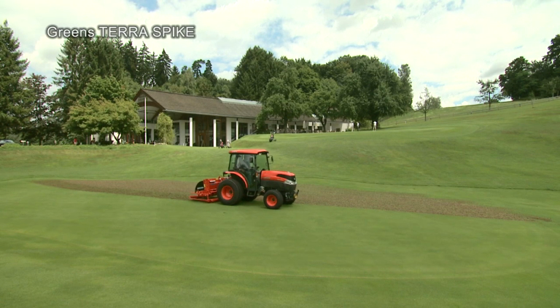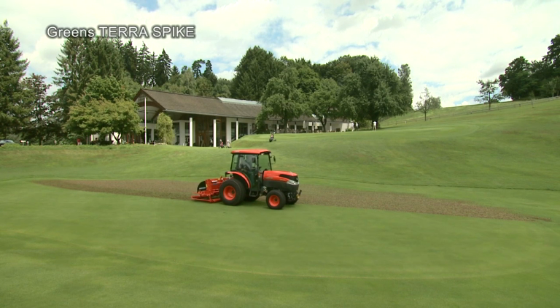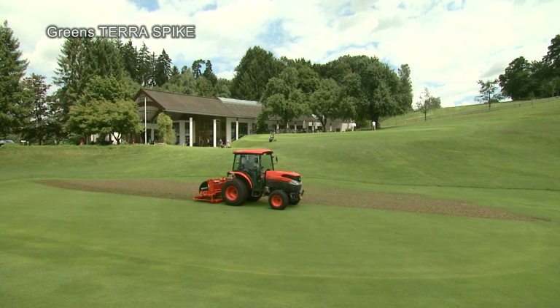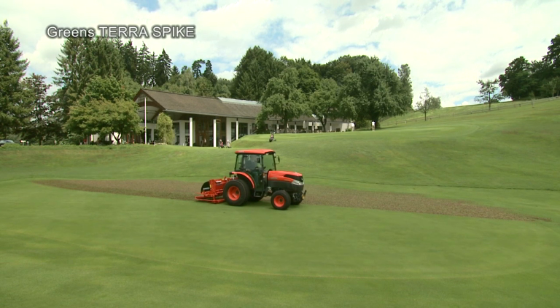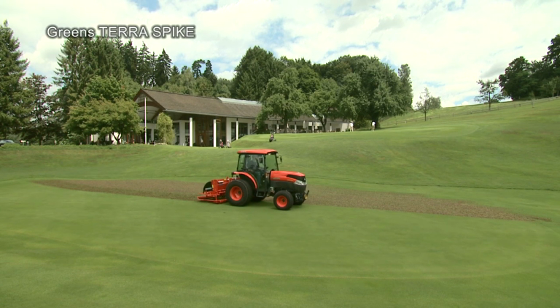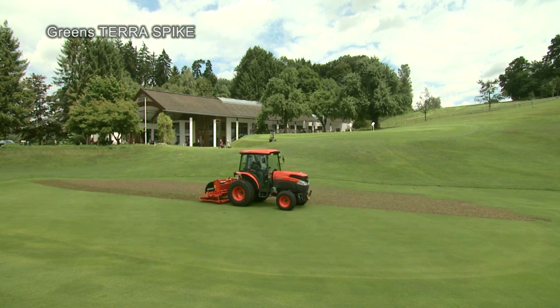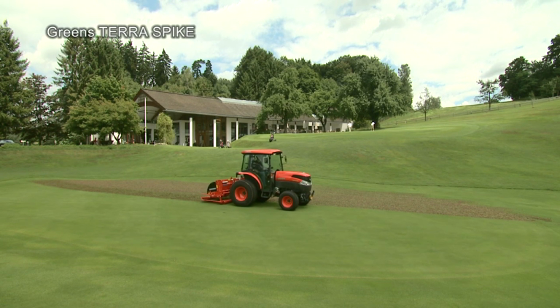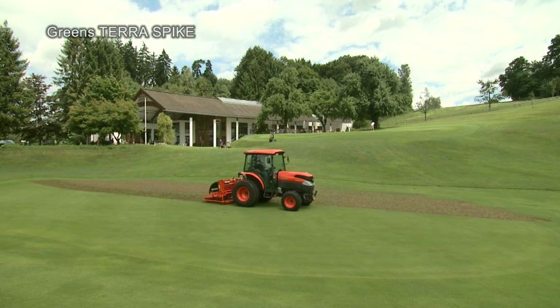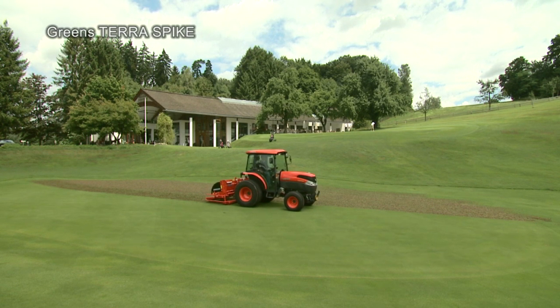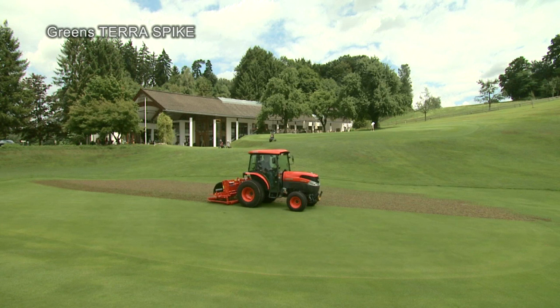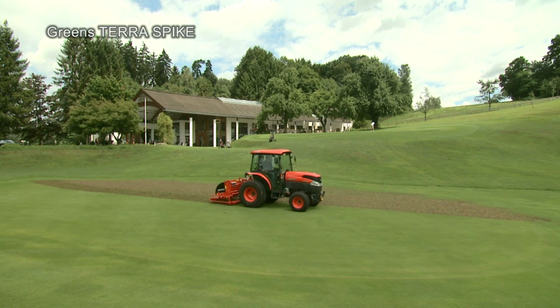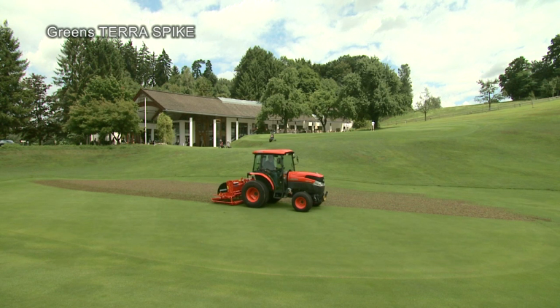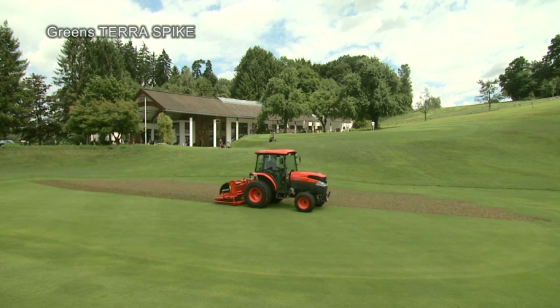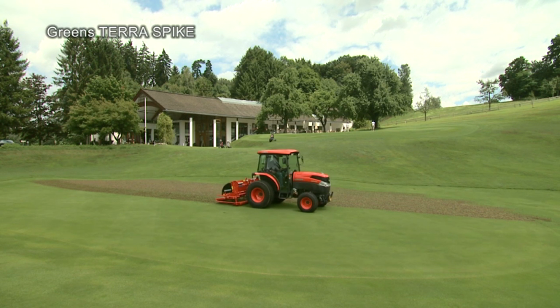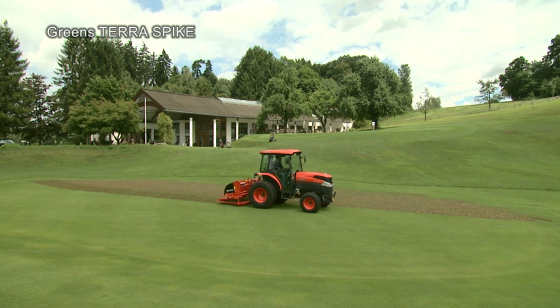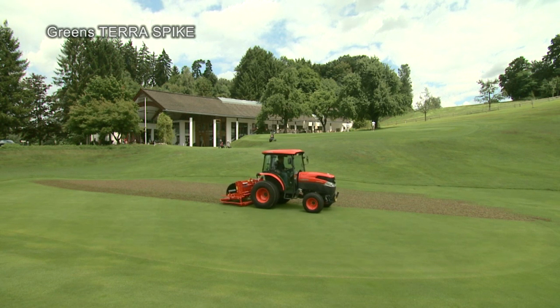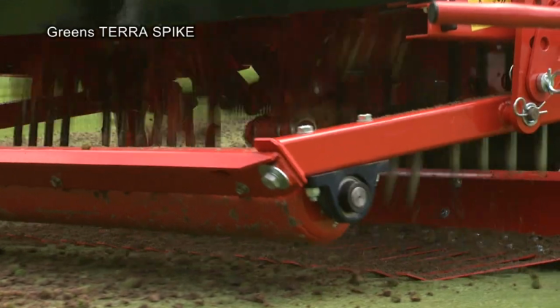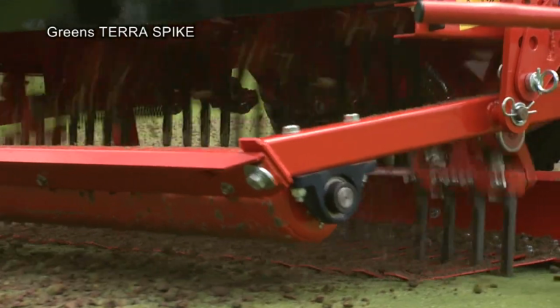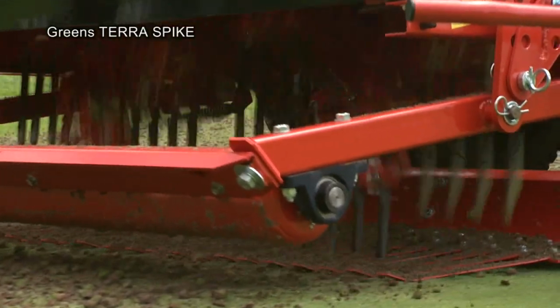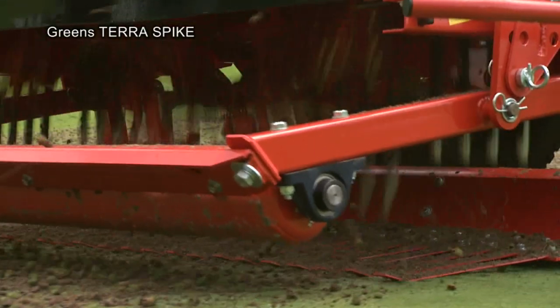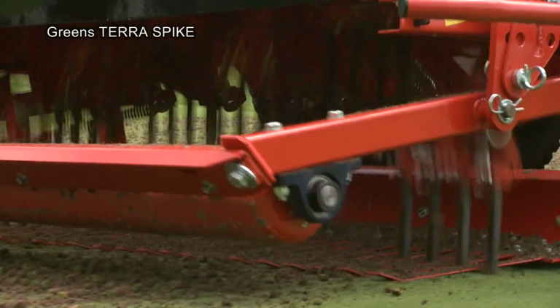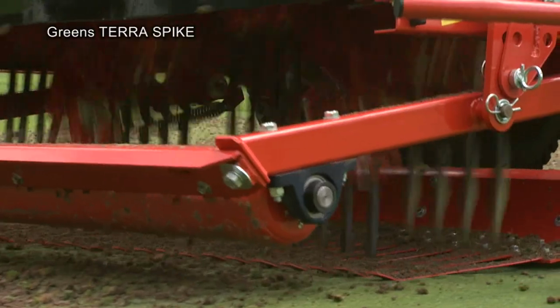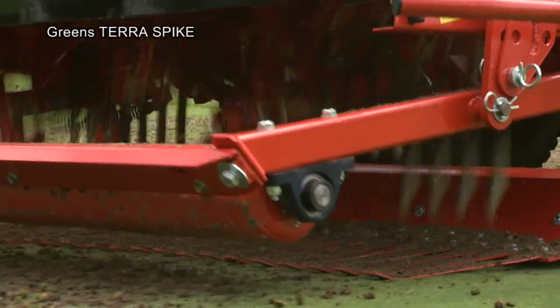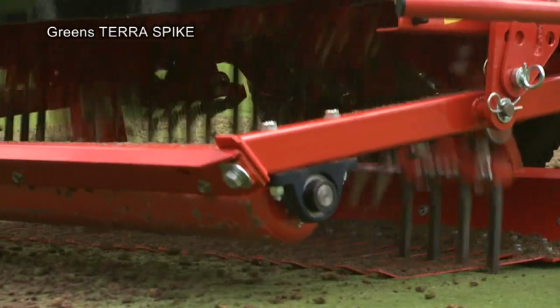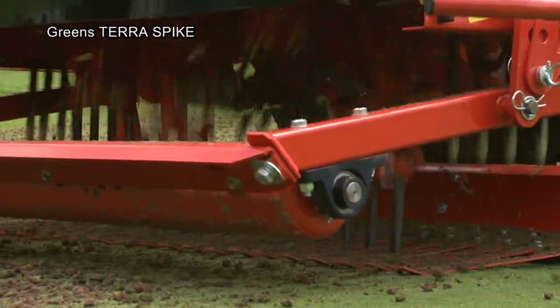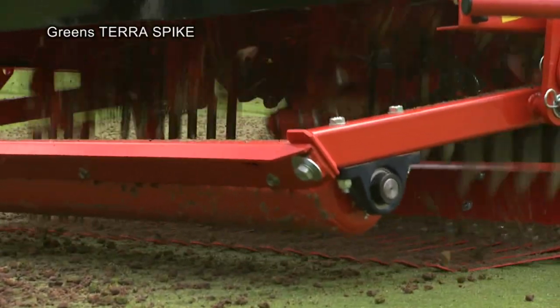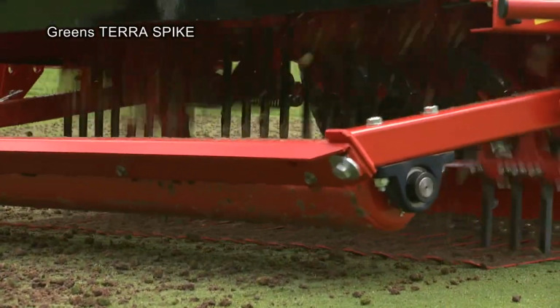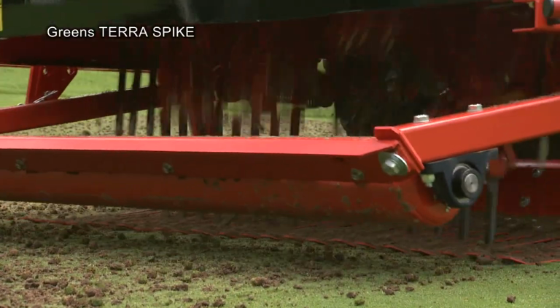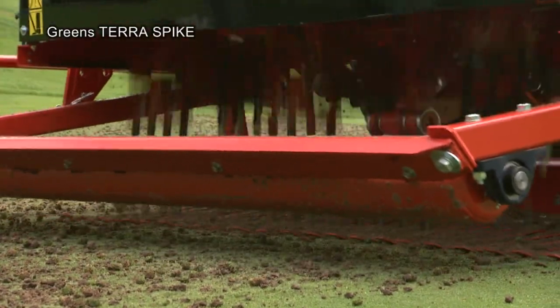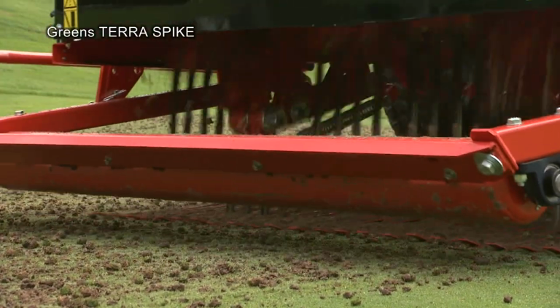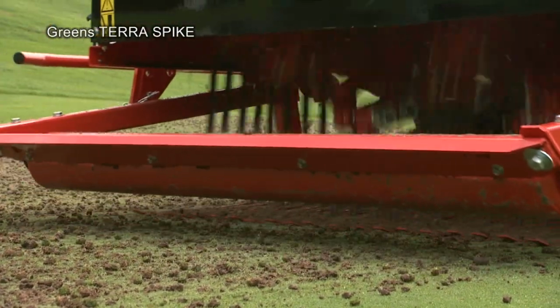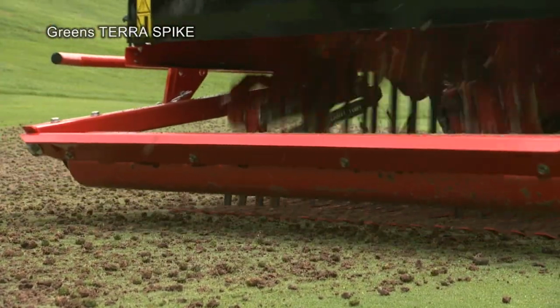The Green's Terra Spike 160 is designed especially for the maintenance of golf greens and other particularly sensitive turf. It removes compactions up to a depth of 275 millimetres.